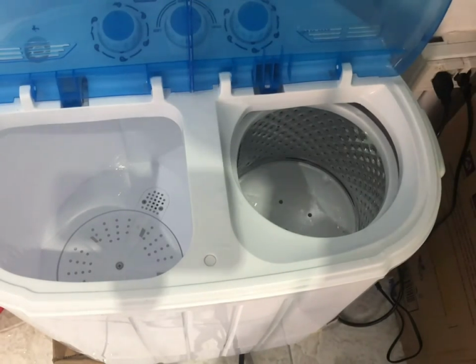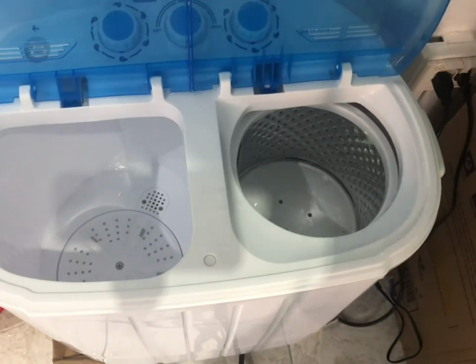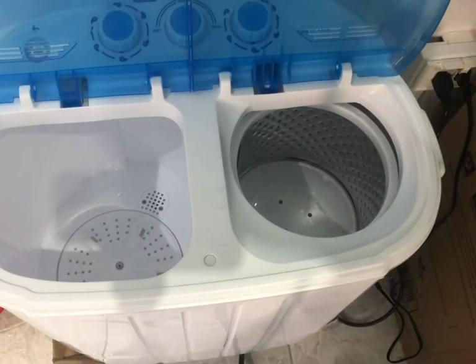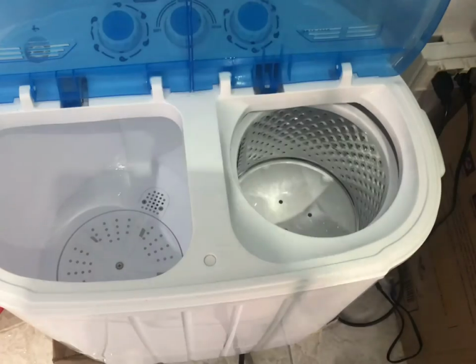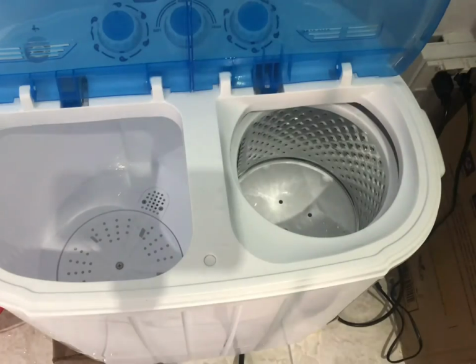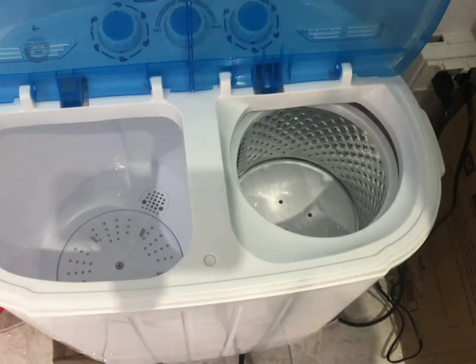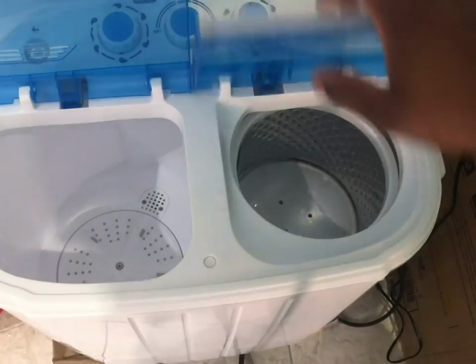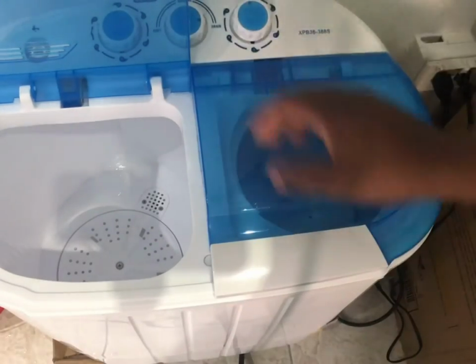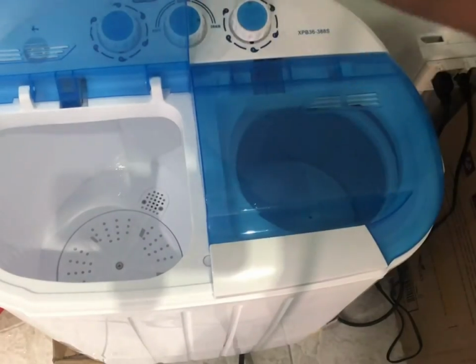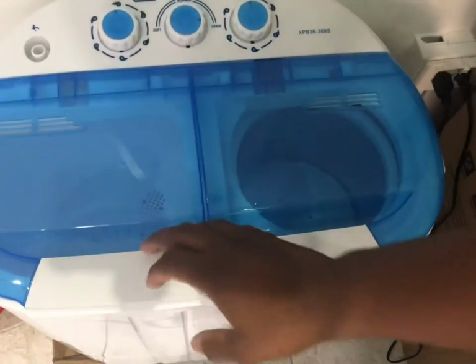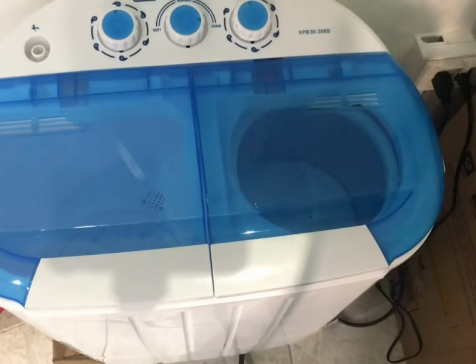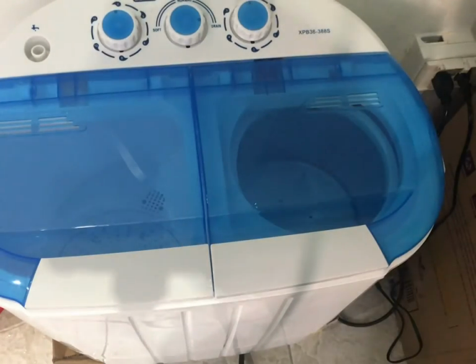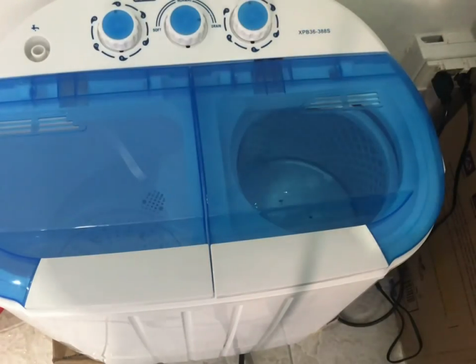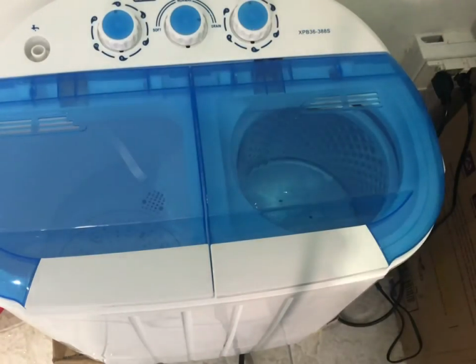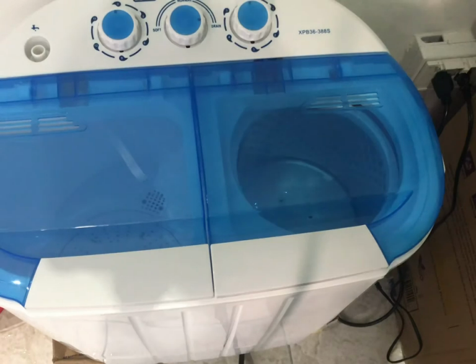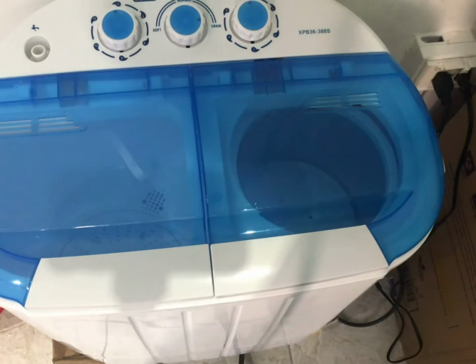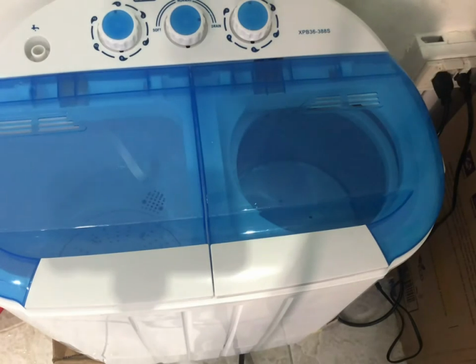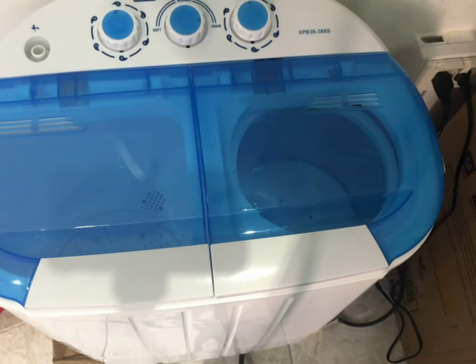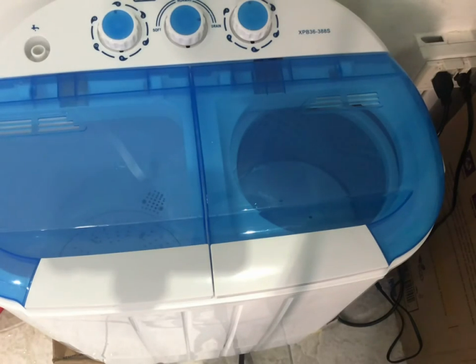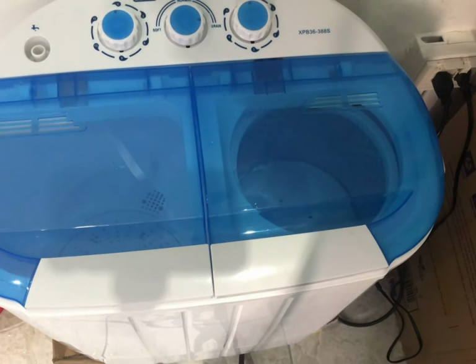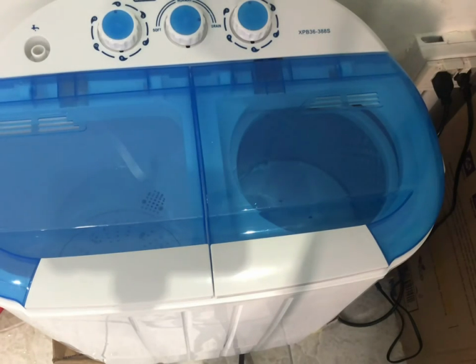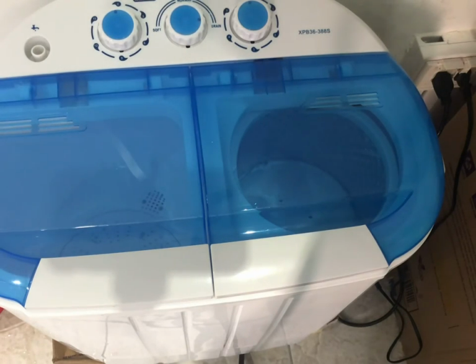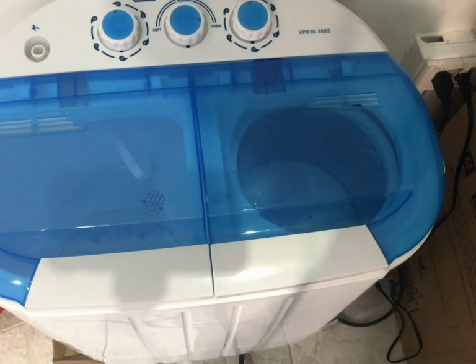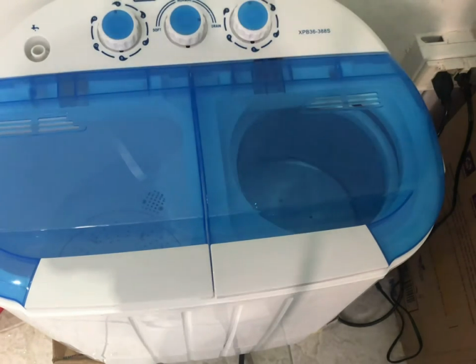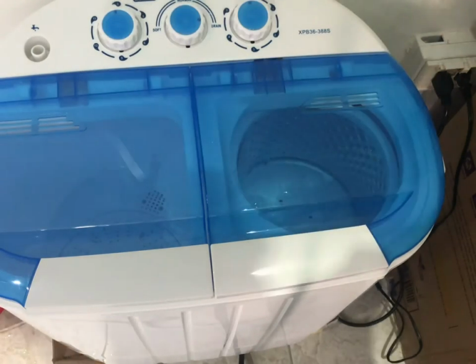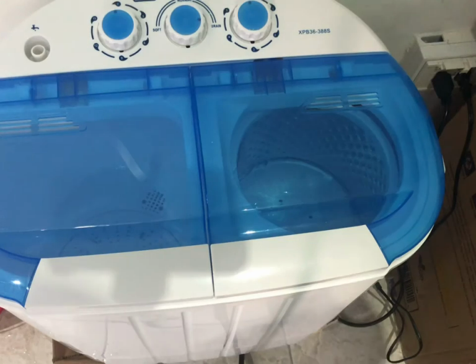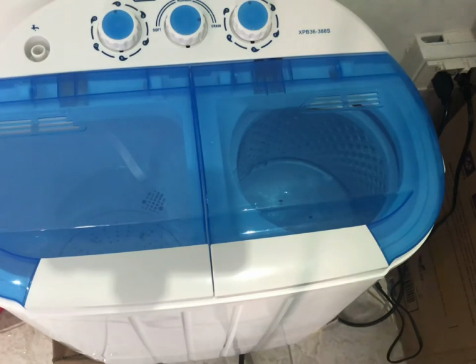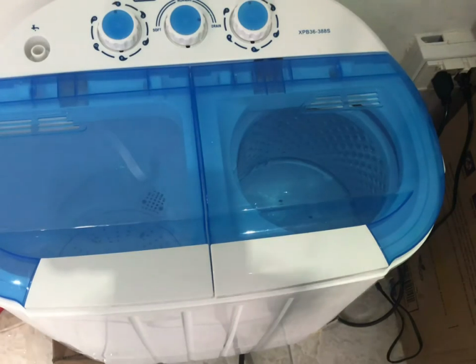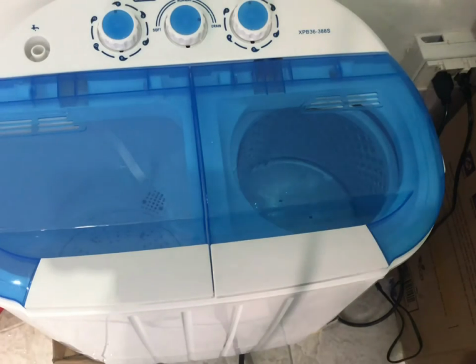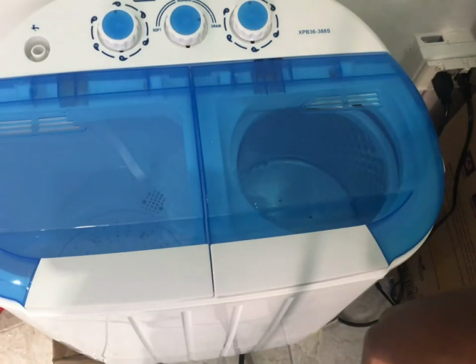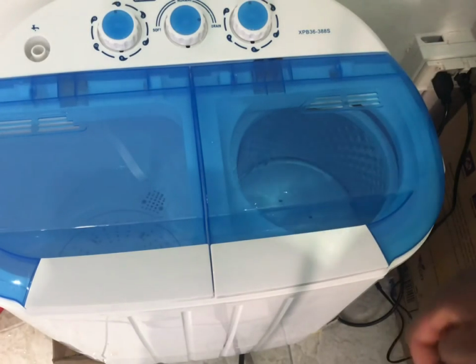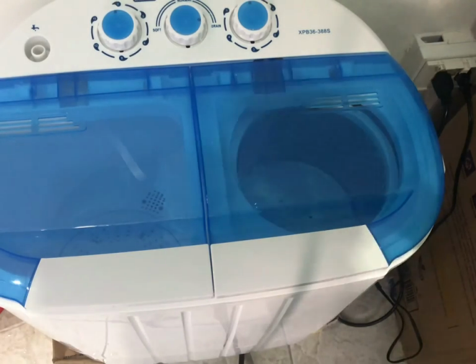I hope you enjoyed this video. That was the test for the TwinSpin XPB36388S washing machine. Thanks for watching, this was PowerCat, and I'll see you next time. Bye.